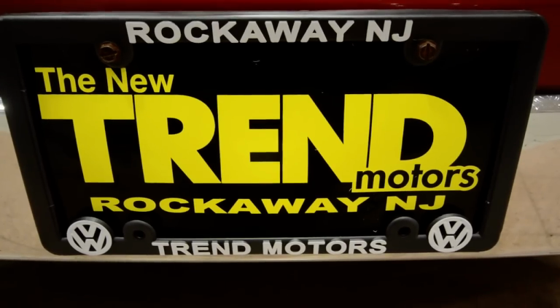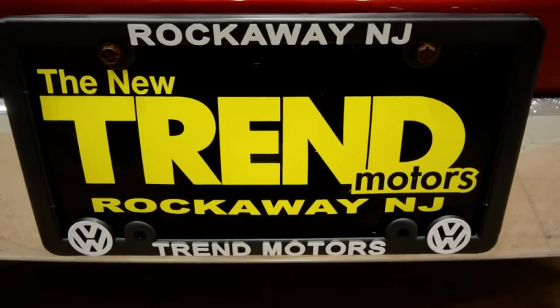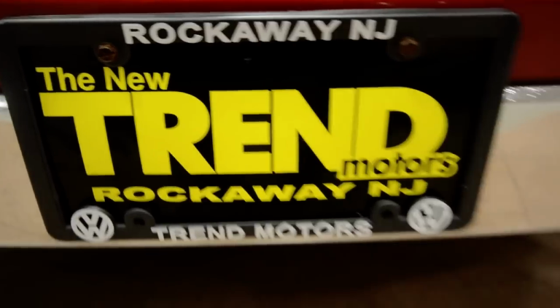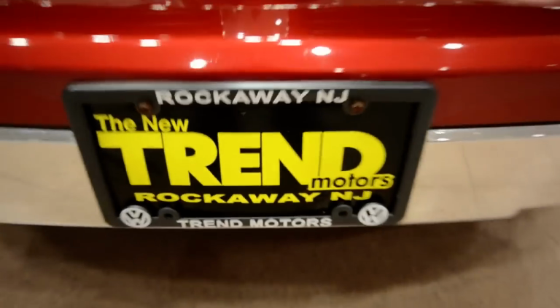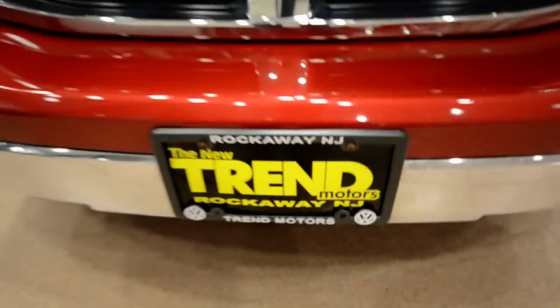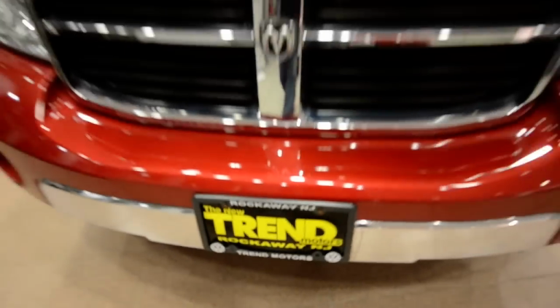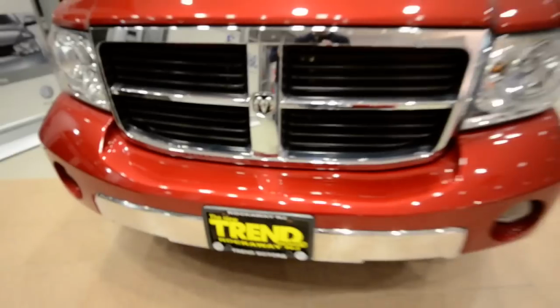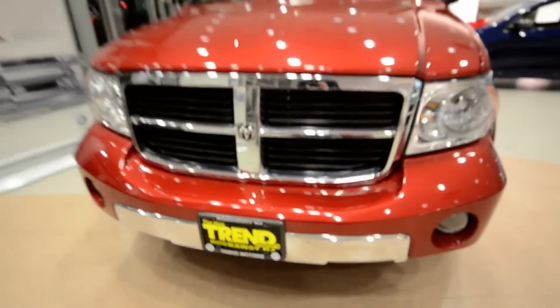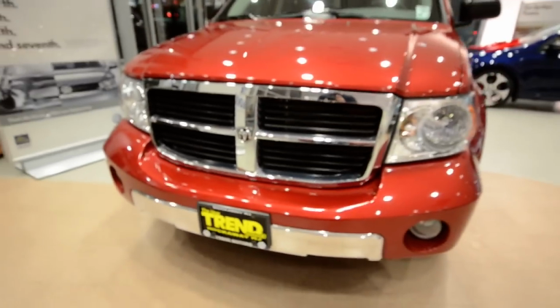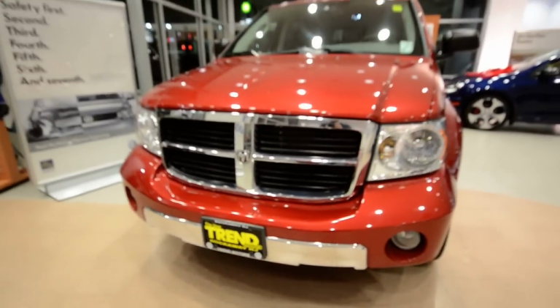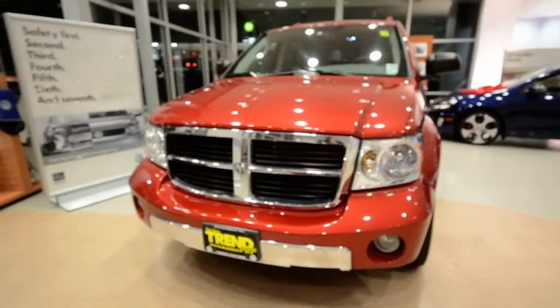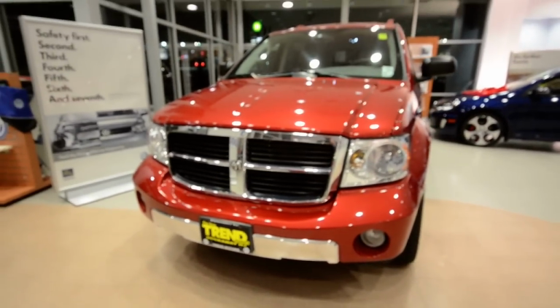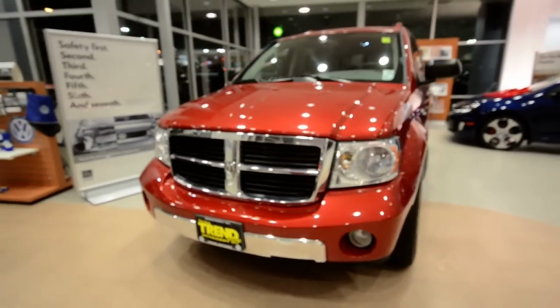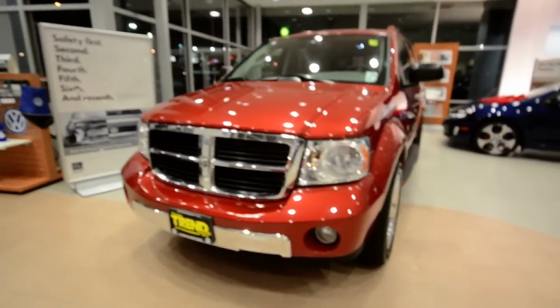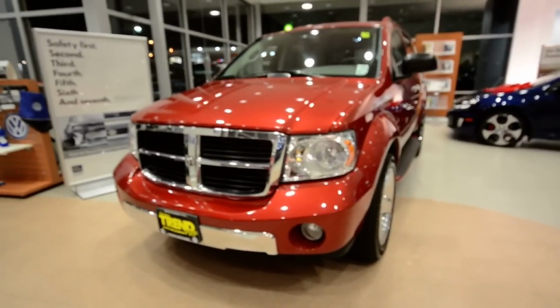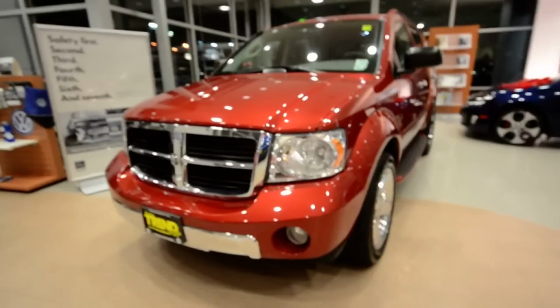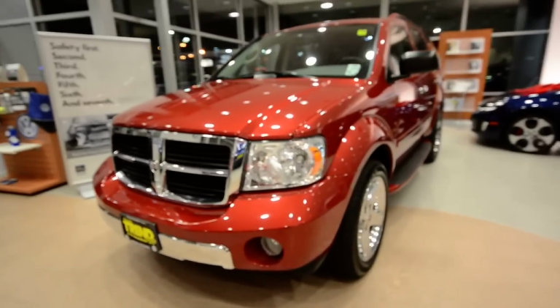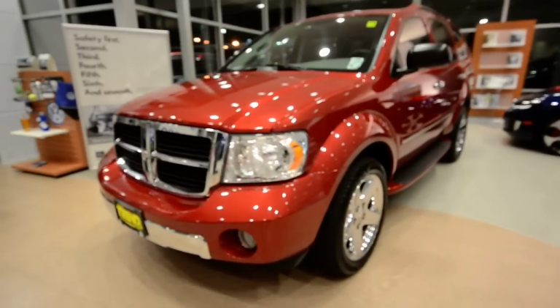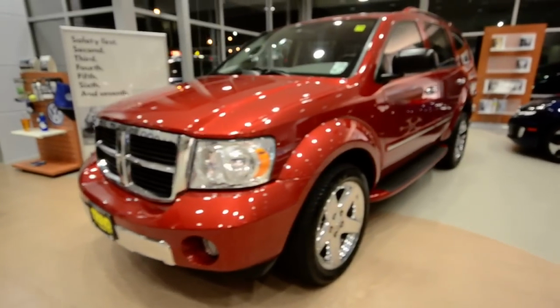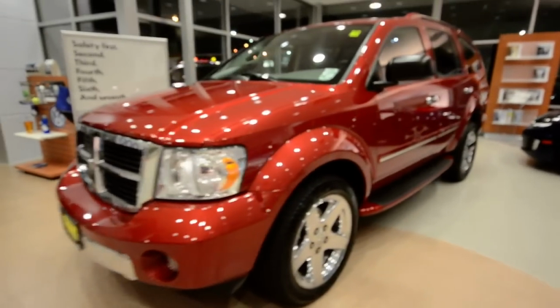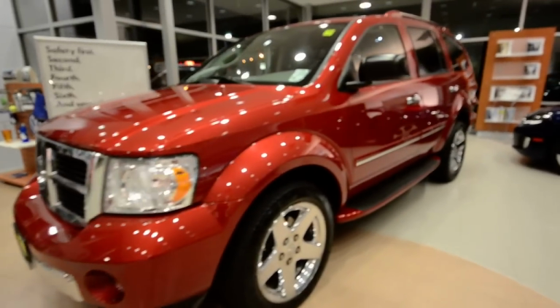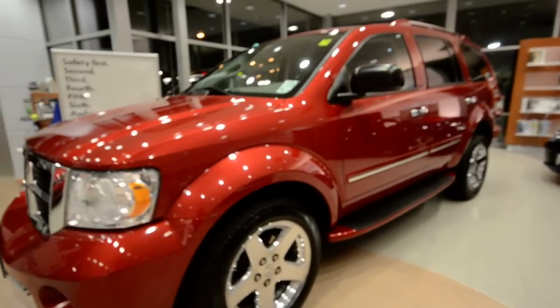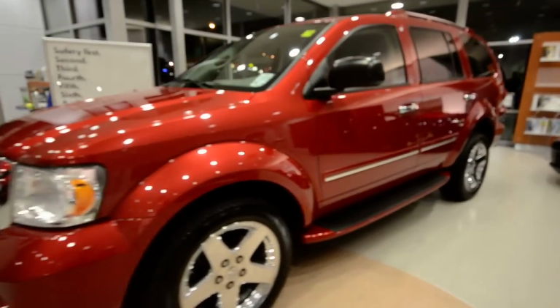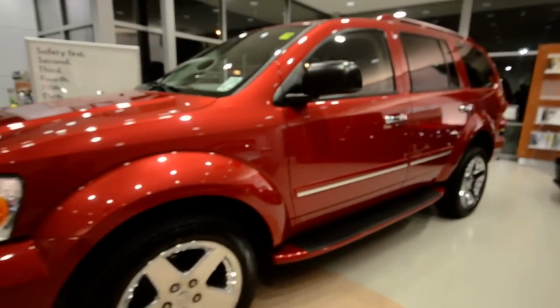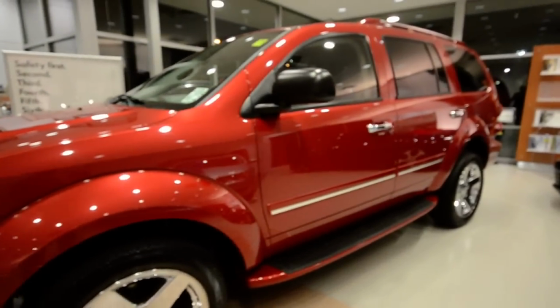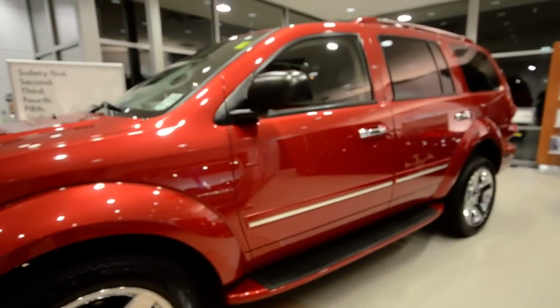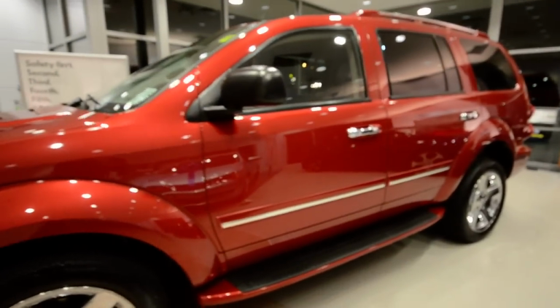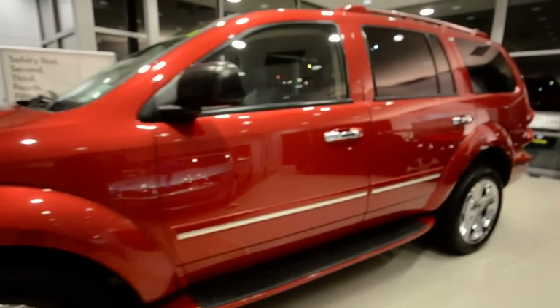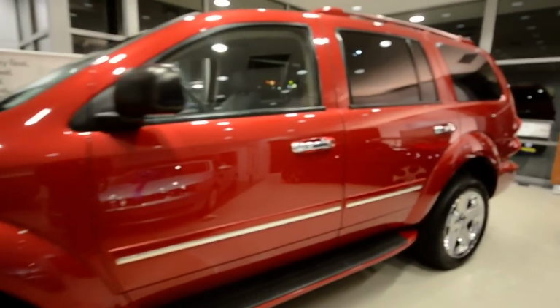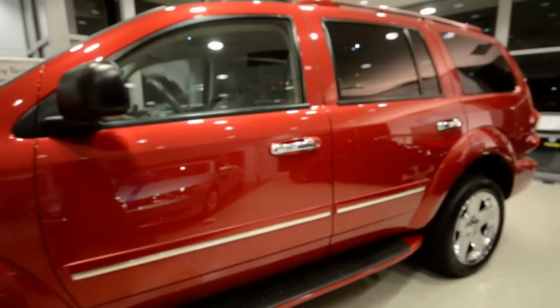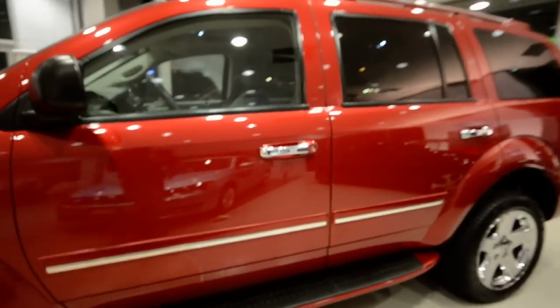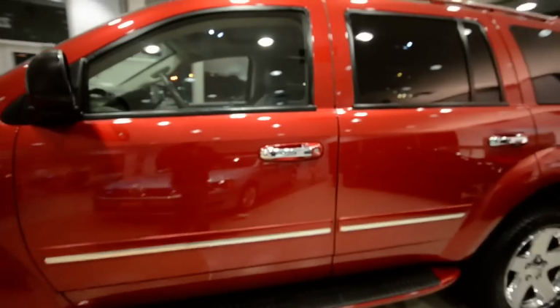Hey friends, welcome to Trend Motors Pre-Owned in Rockaway, New Jersey. Today's guest is a beauty — it's a 2008 Dodge Durango, finished off in Inferno Red Crystal metallic.